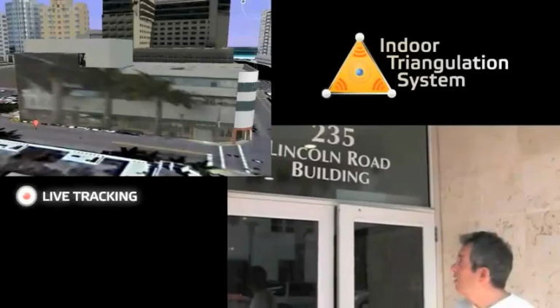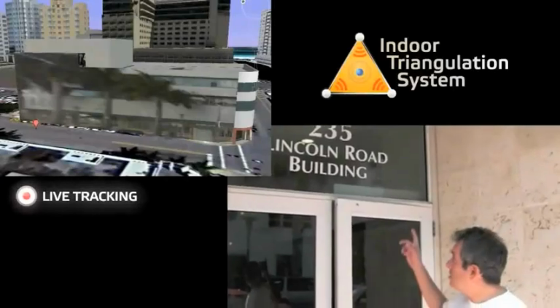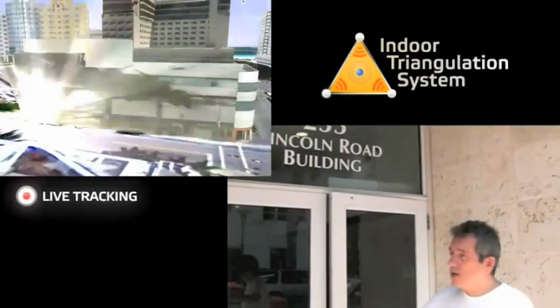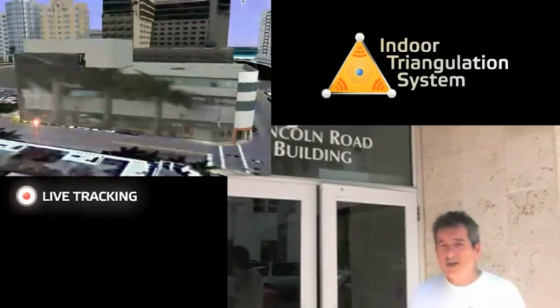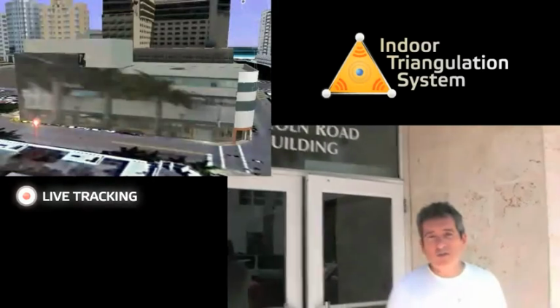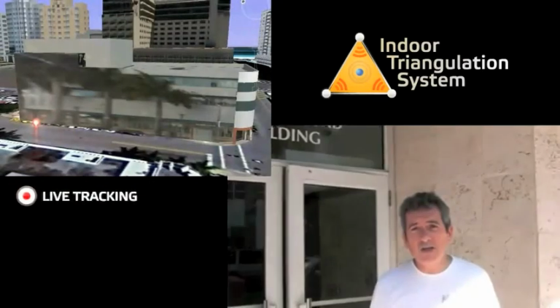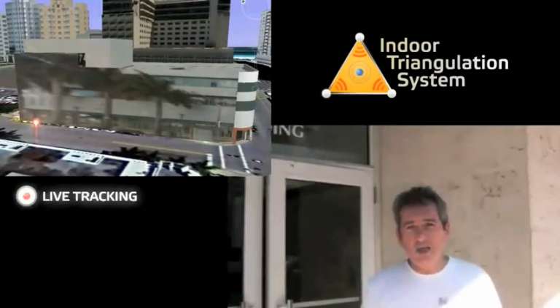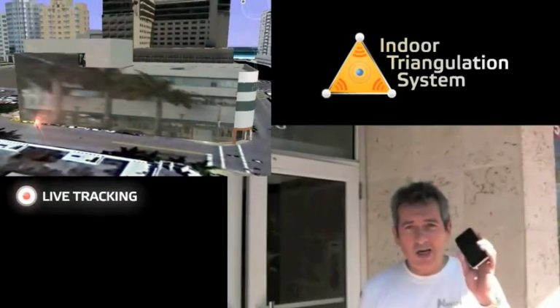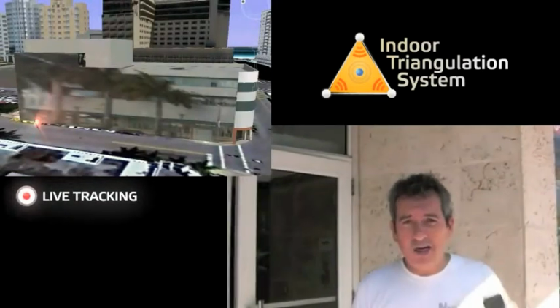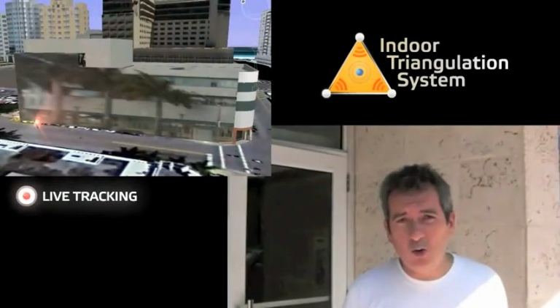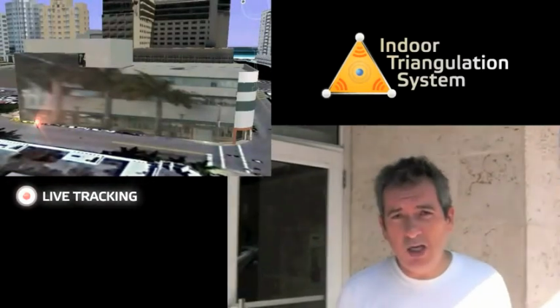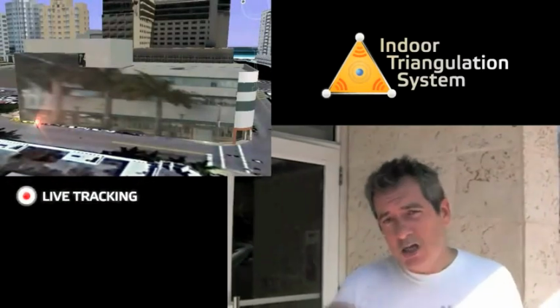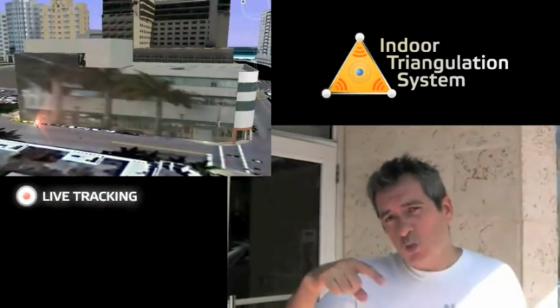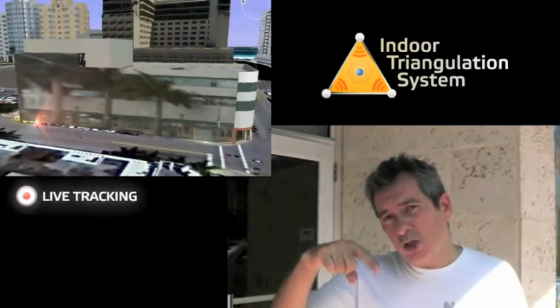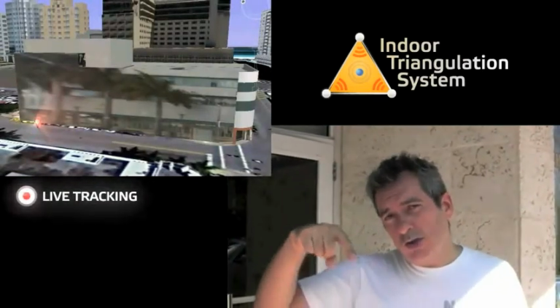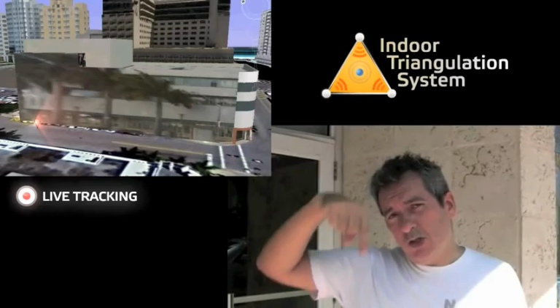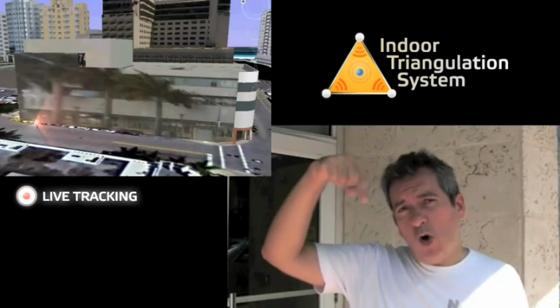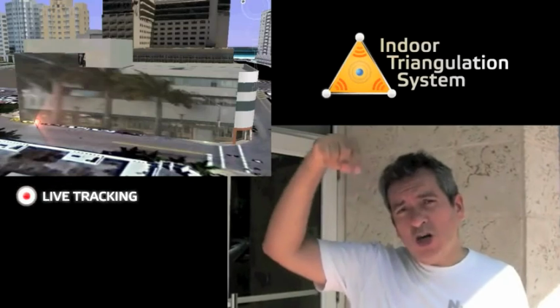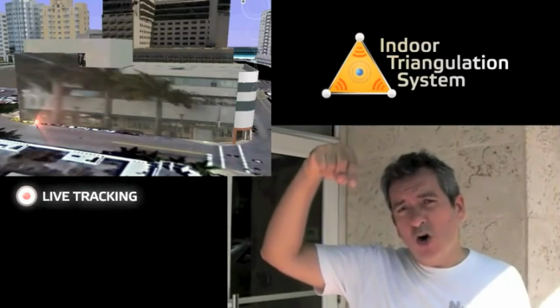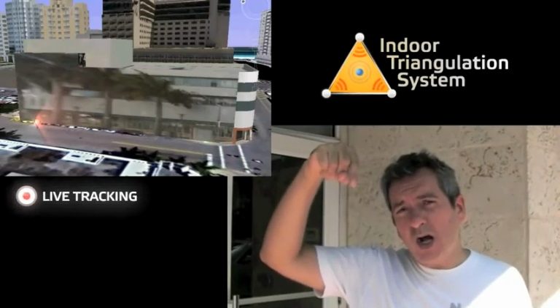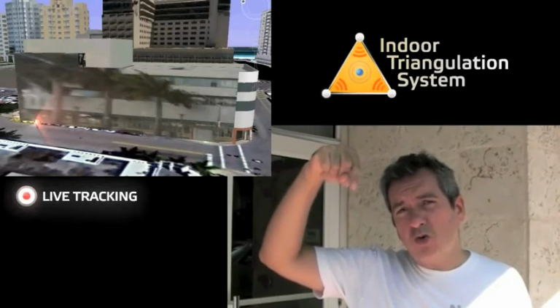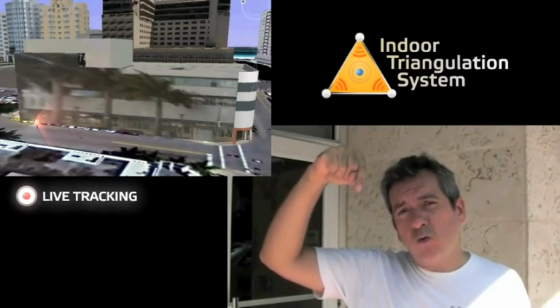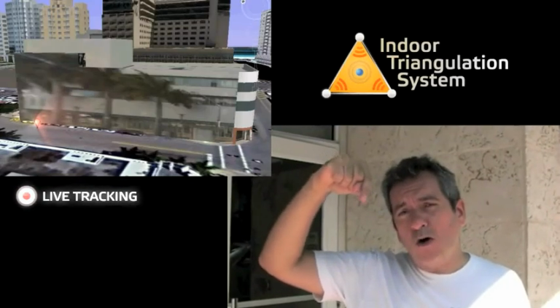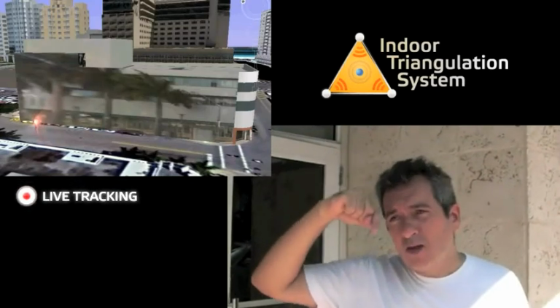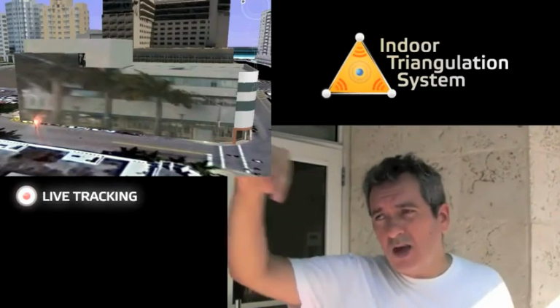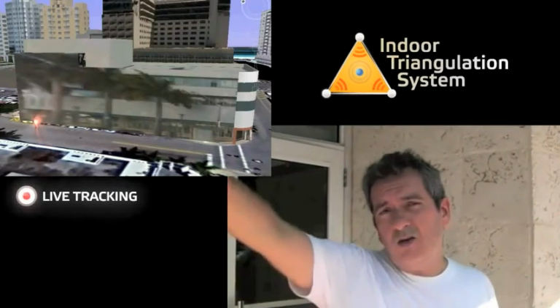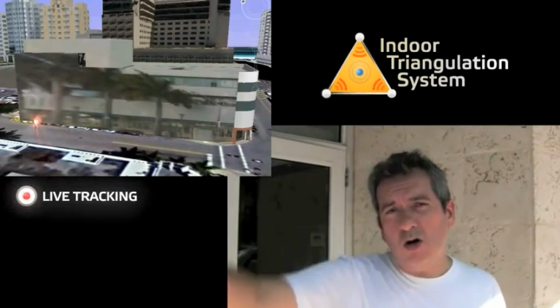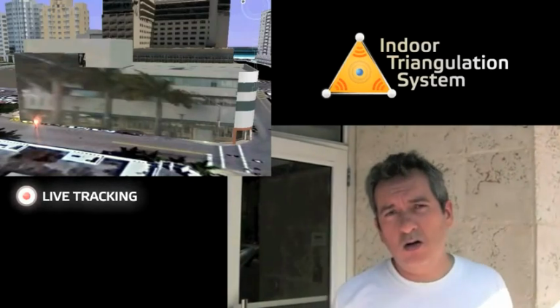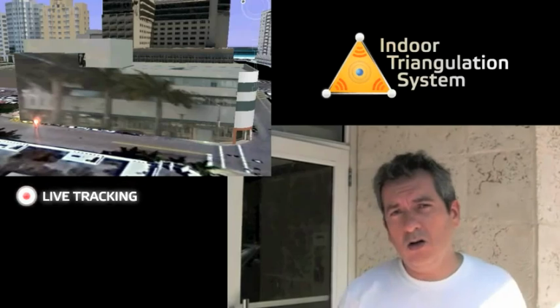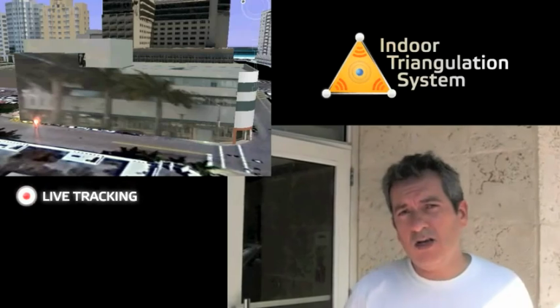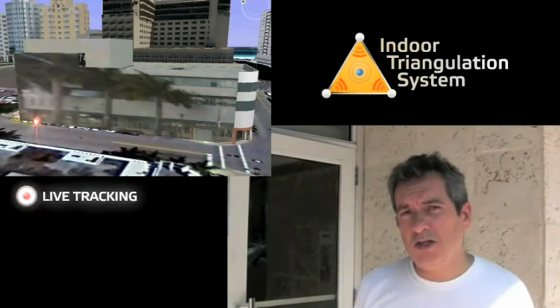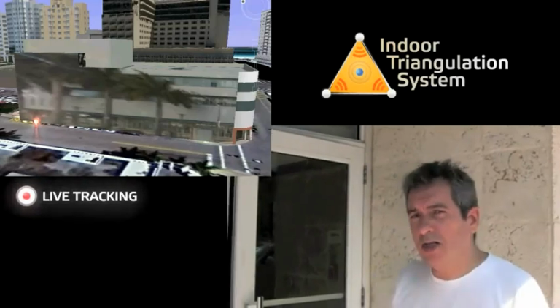So we're here at the entrance of the building. I have my phone with me and I'm going to walk all the way up to the third floor and then walk alongside the building. Let's go.